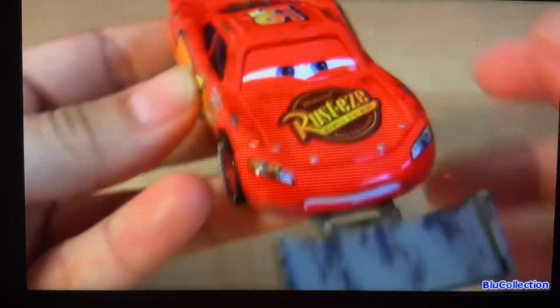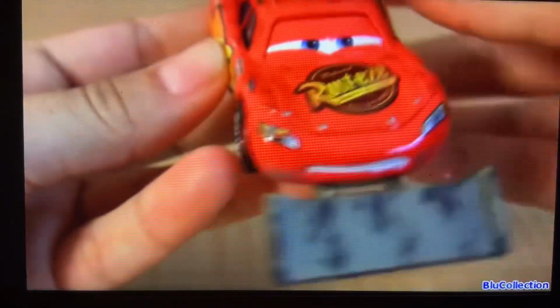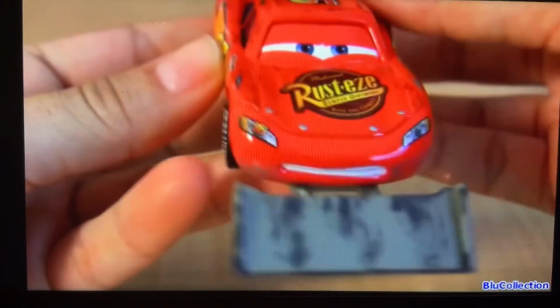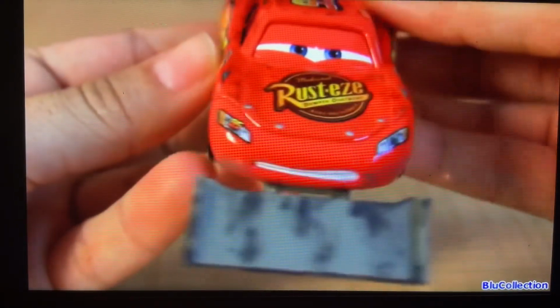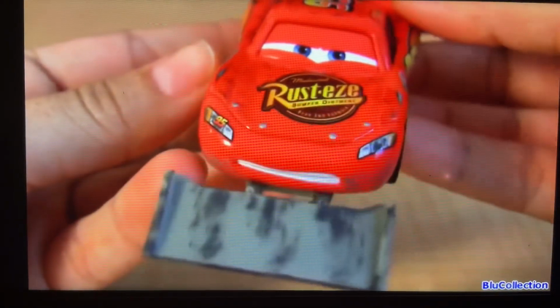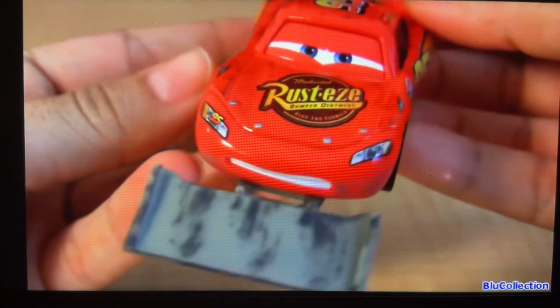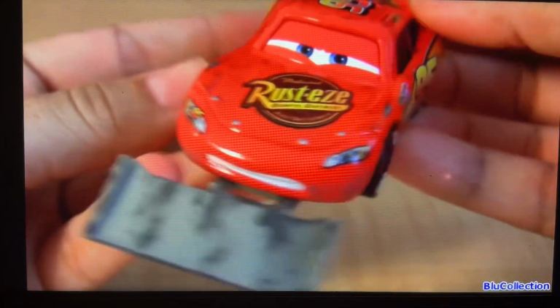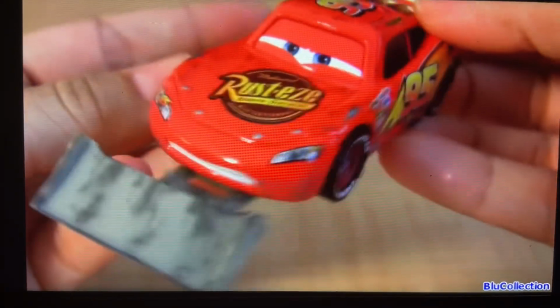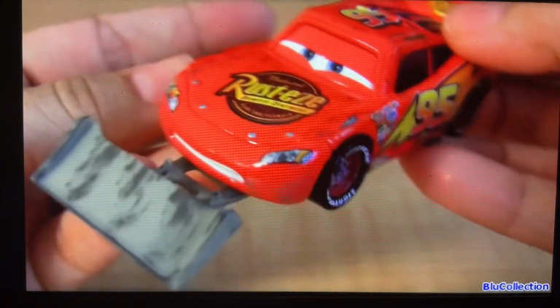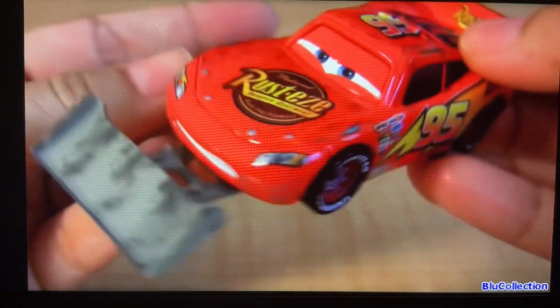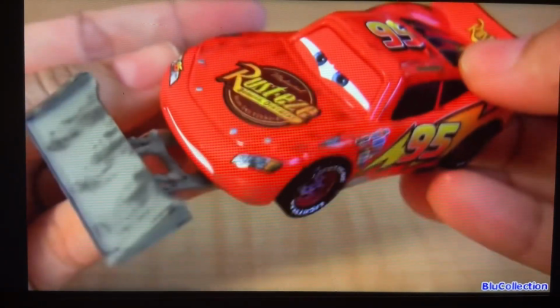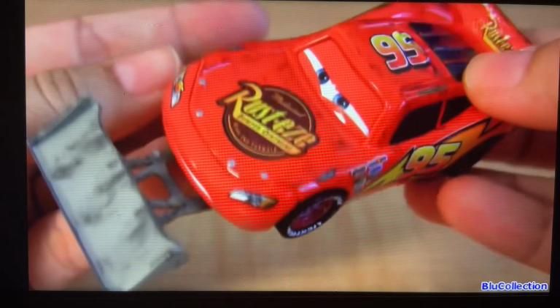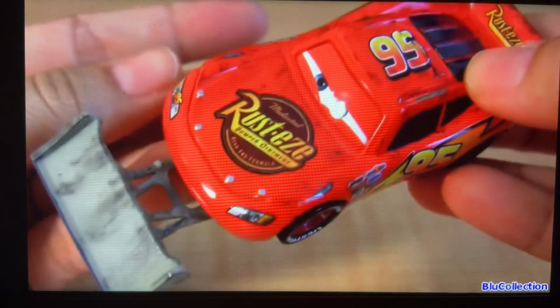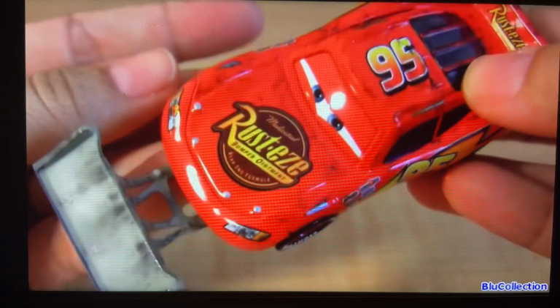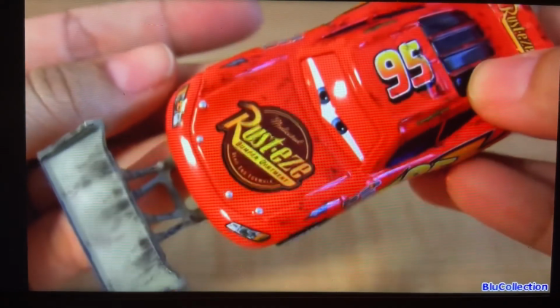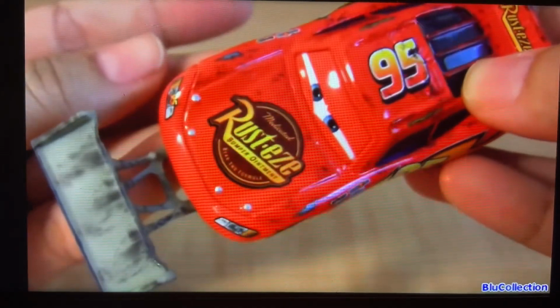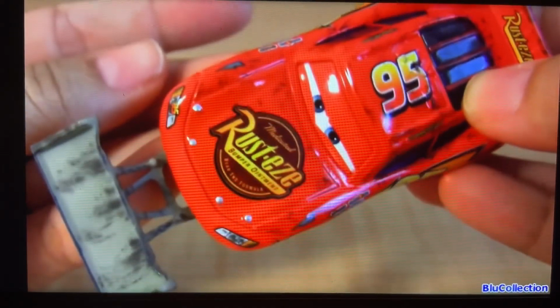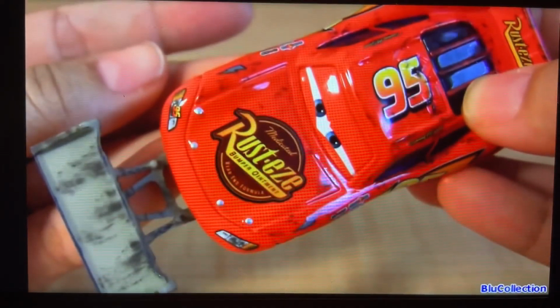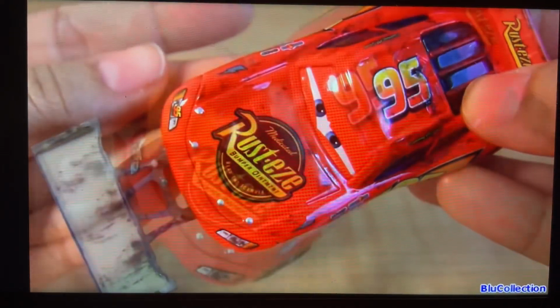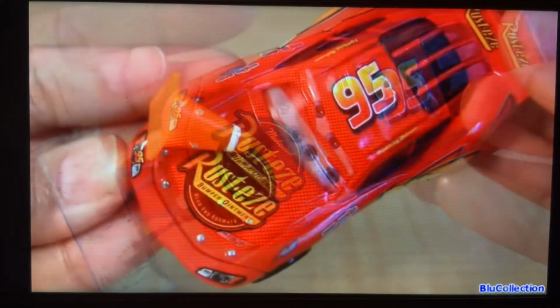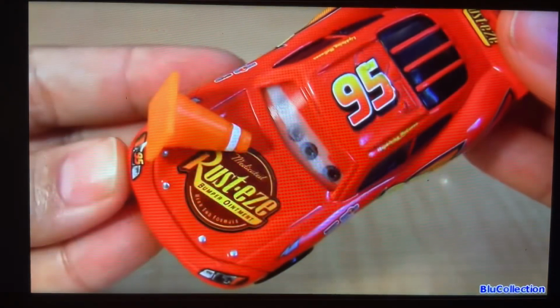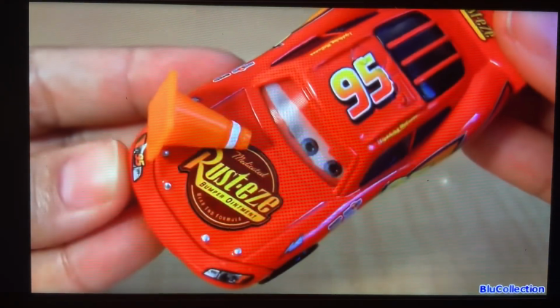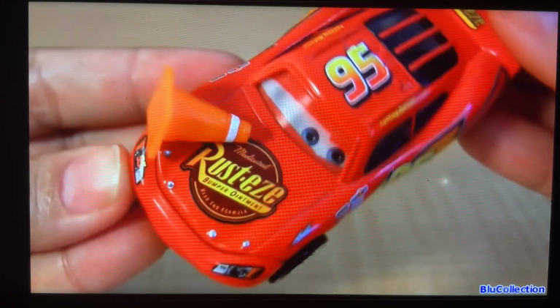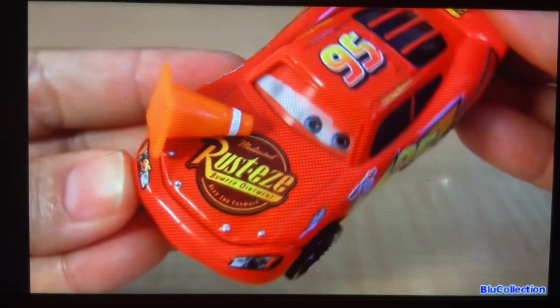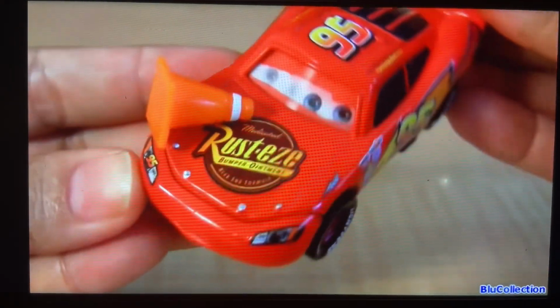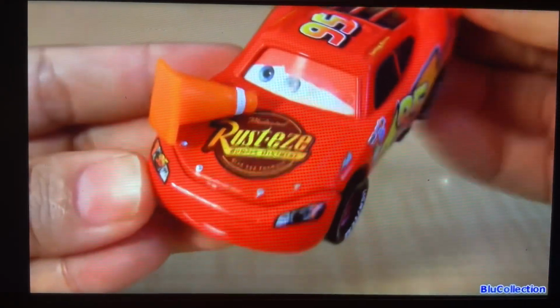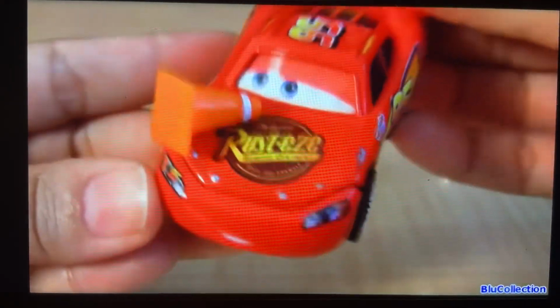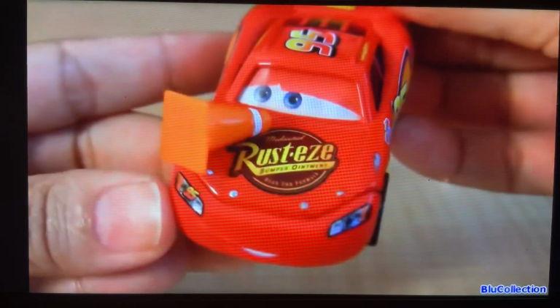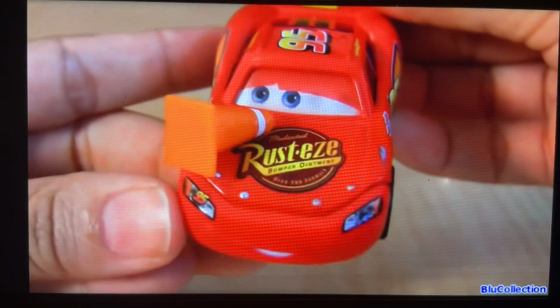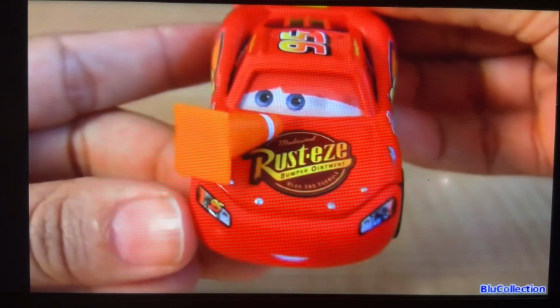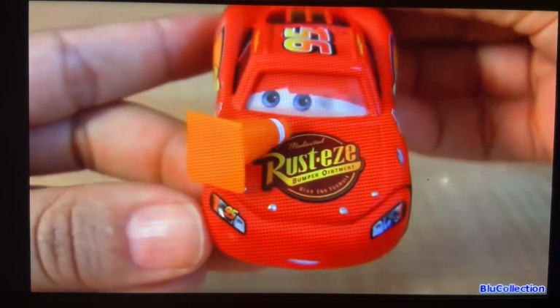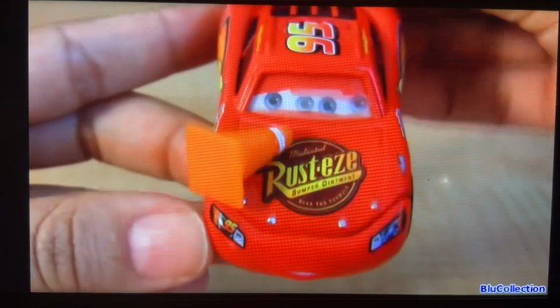He's got some minor tar stains all over the car and dirt on the sides. As you can see, all these cars are from the first Pixar movie, Cars.